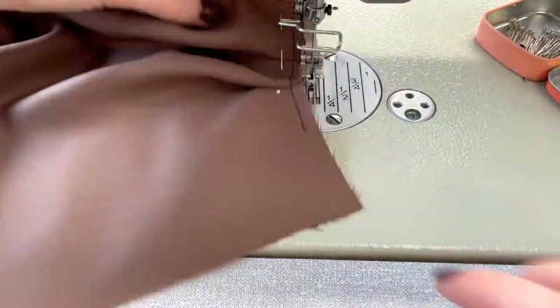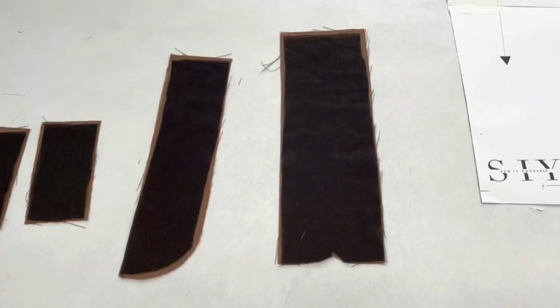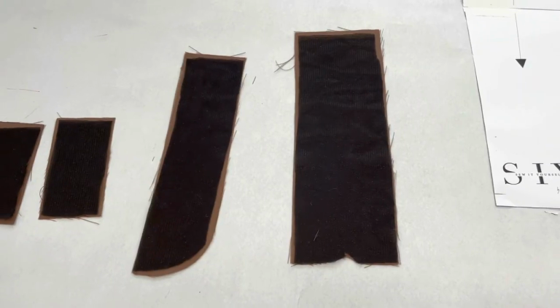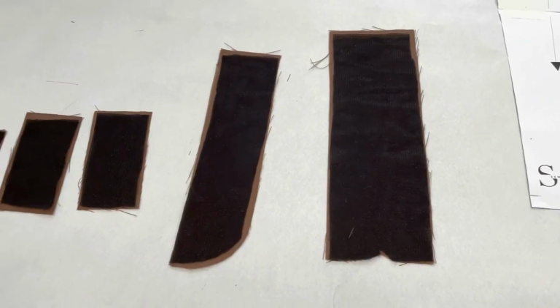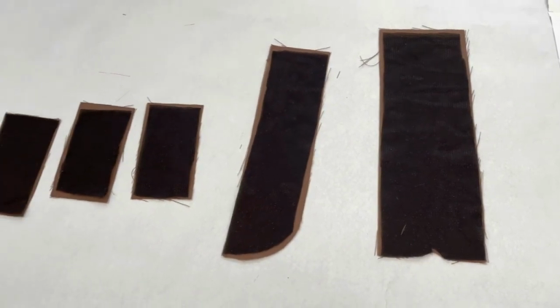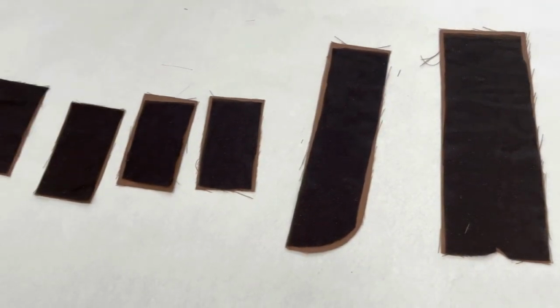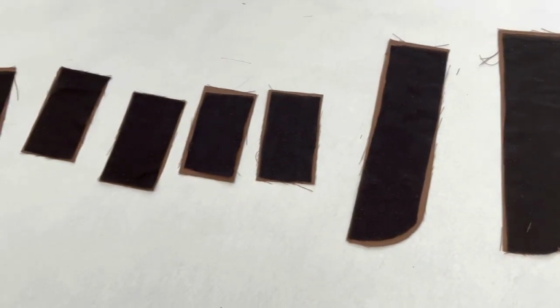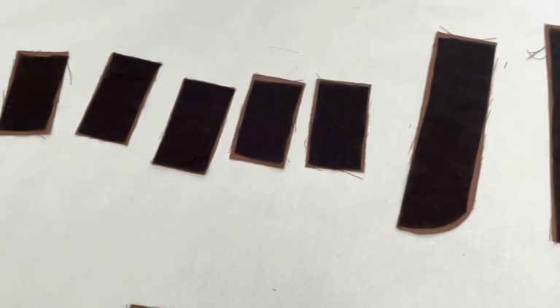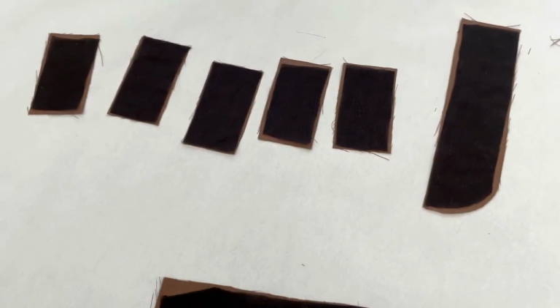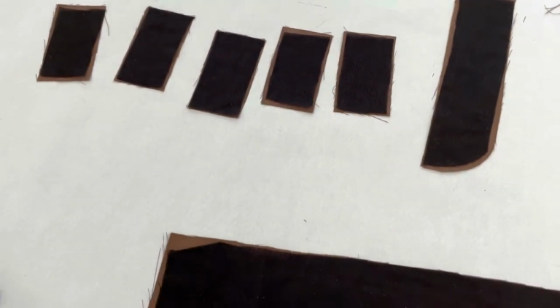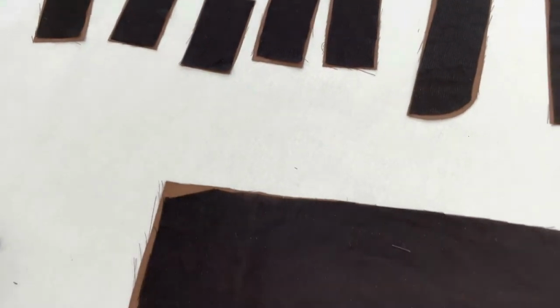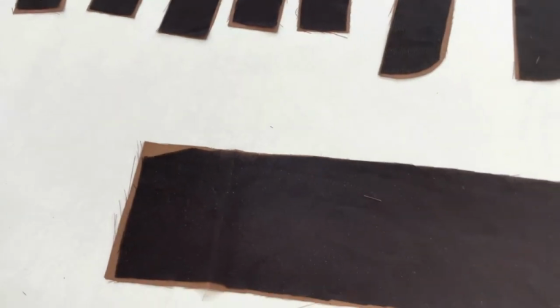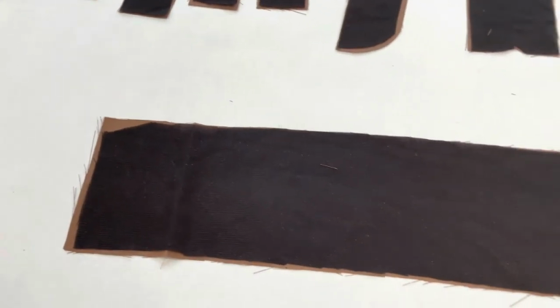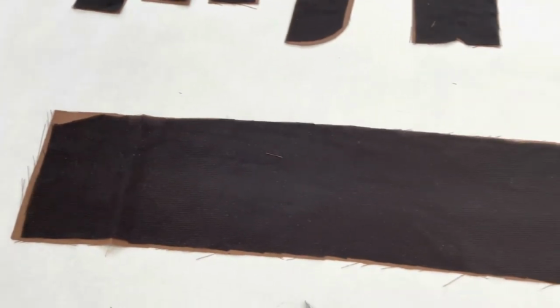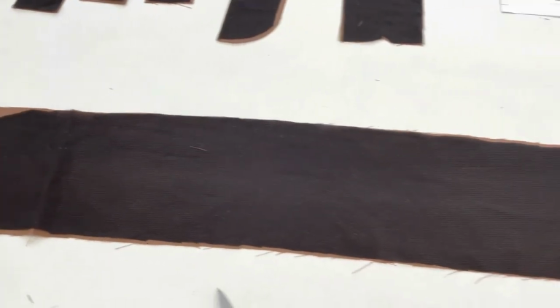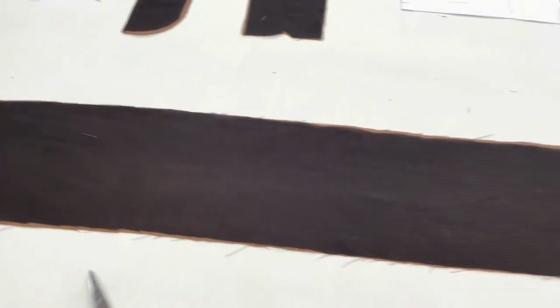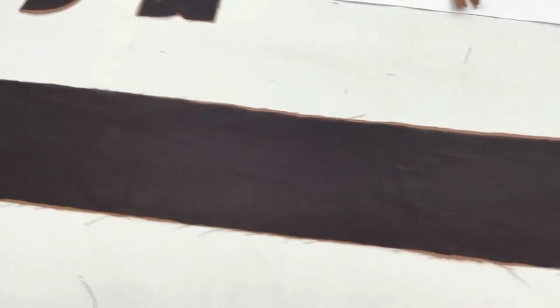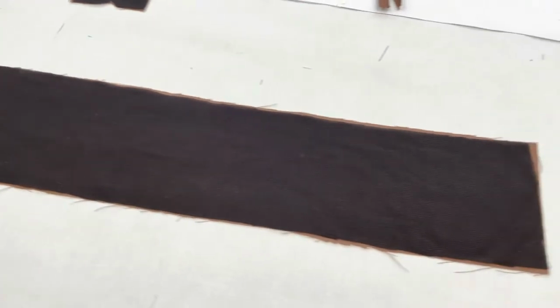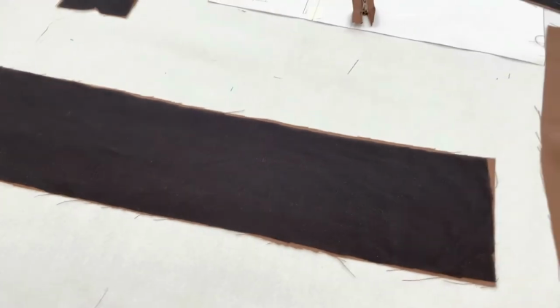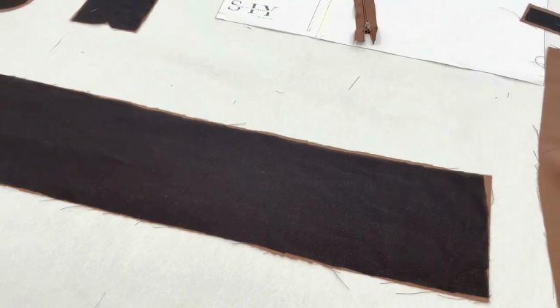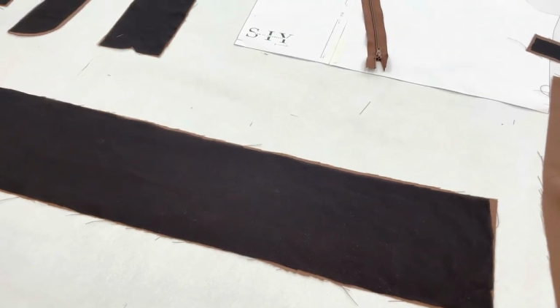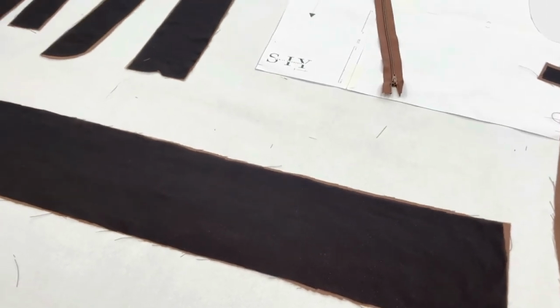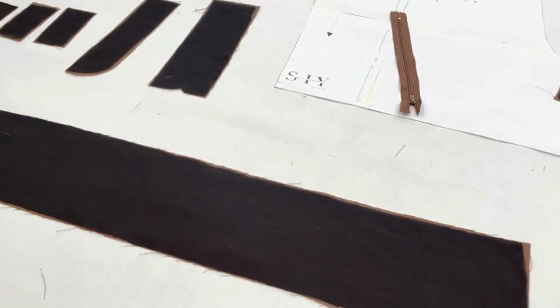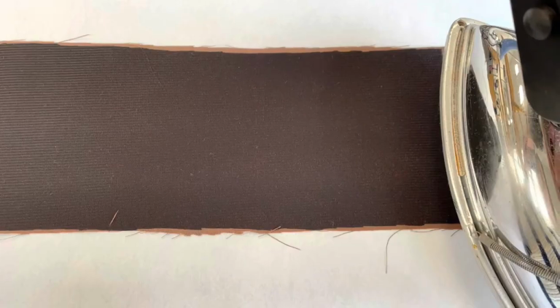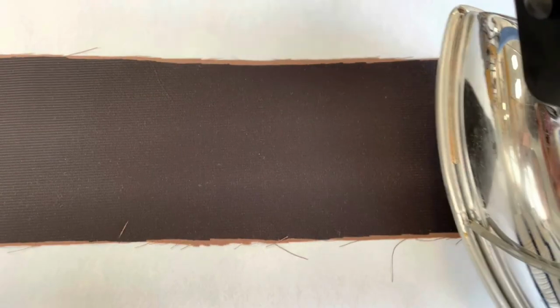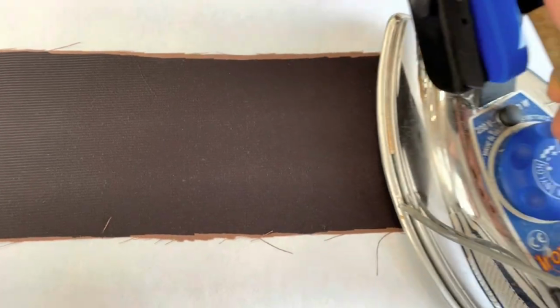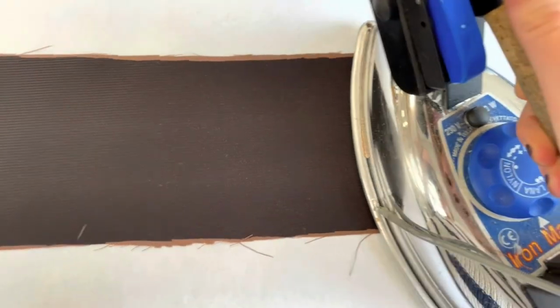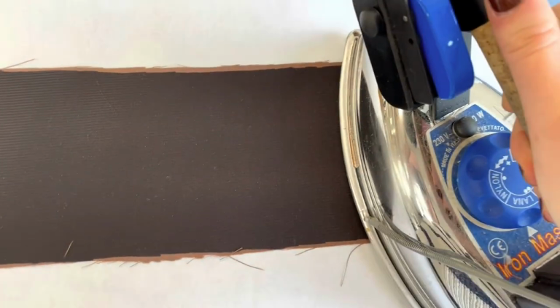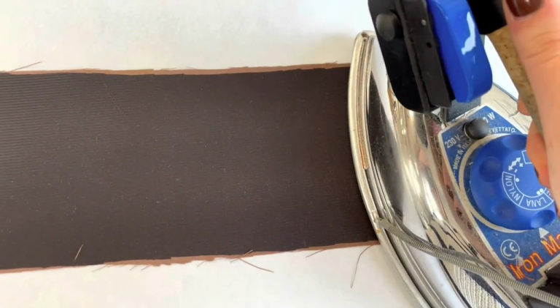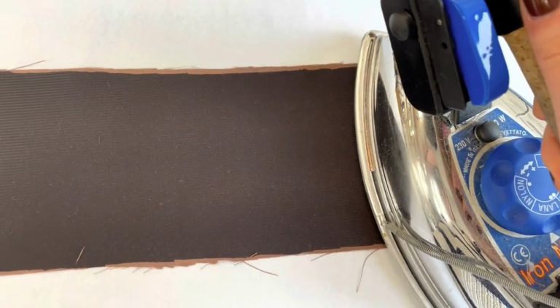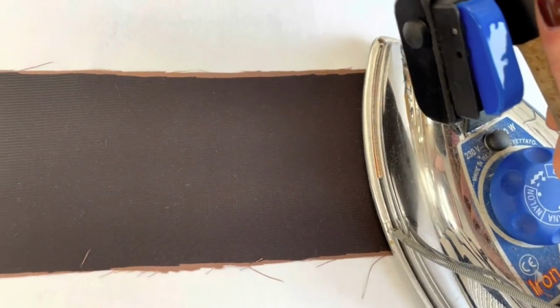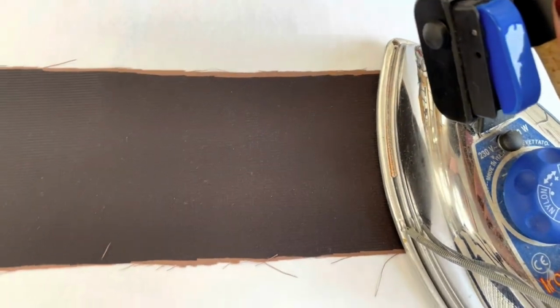The next step is to interface the belt loops, the fly shield, fly facing, and the waistband. Make sure to give it a good press.